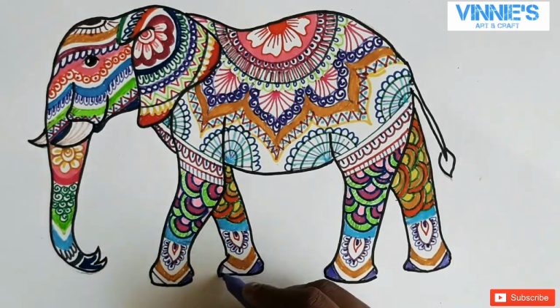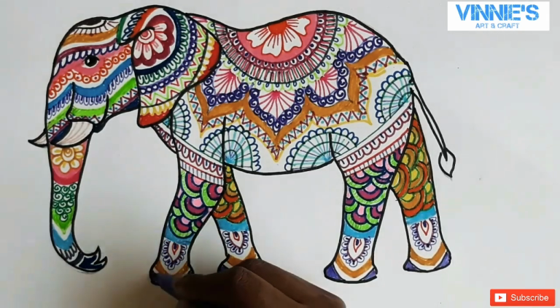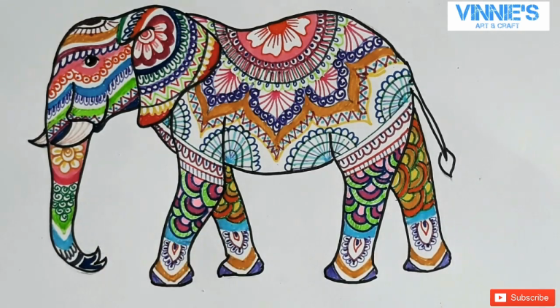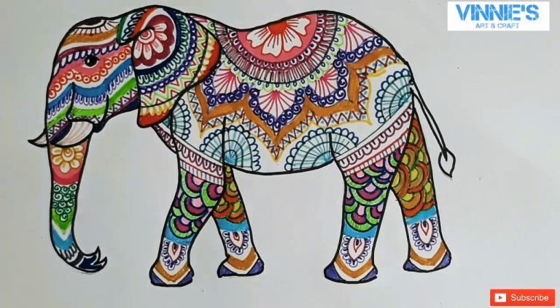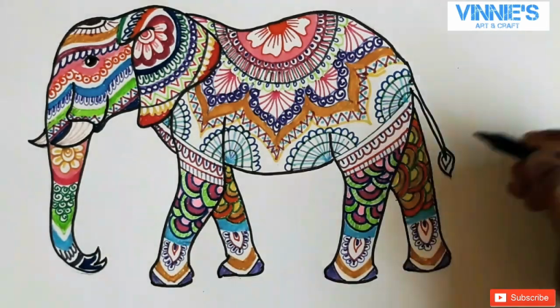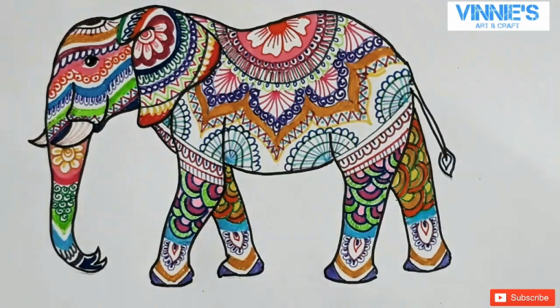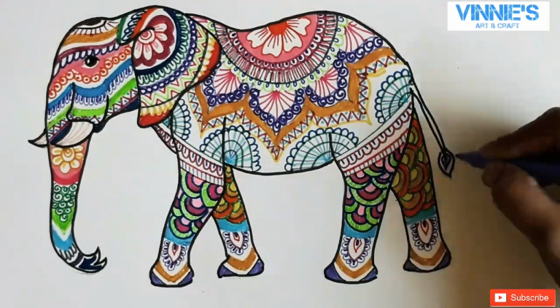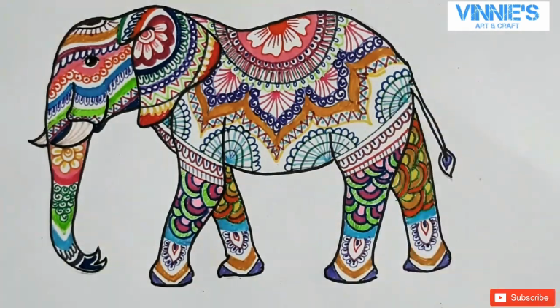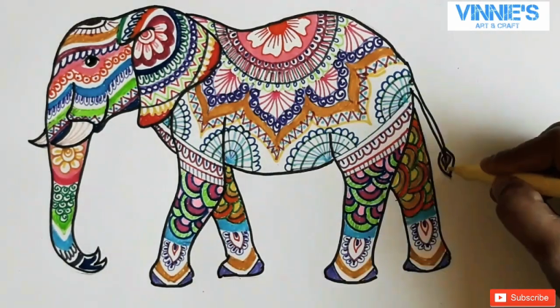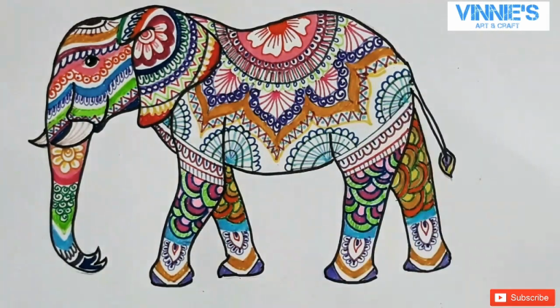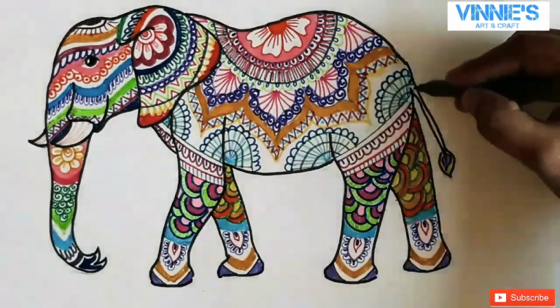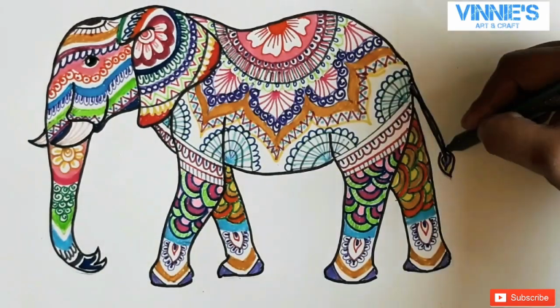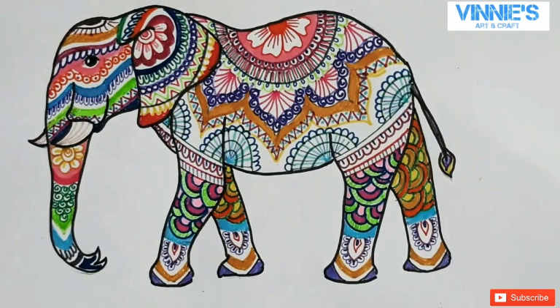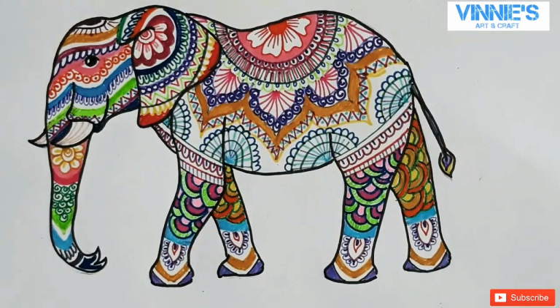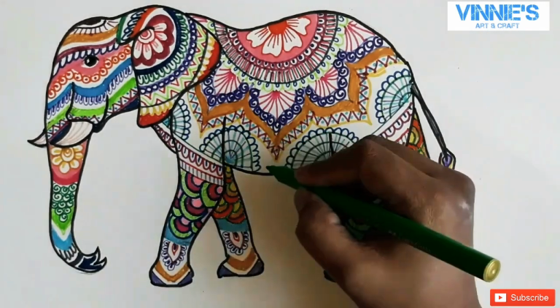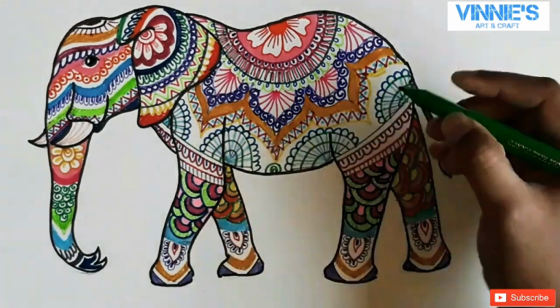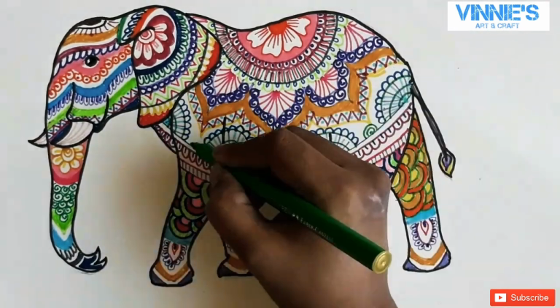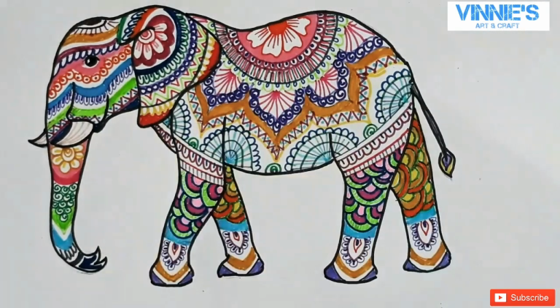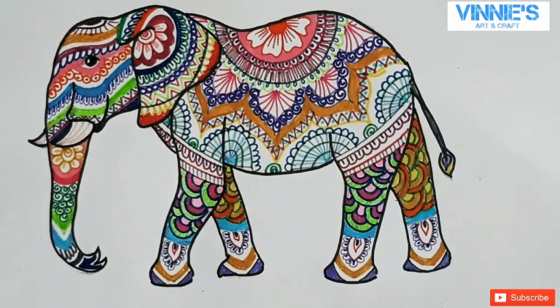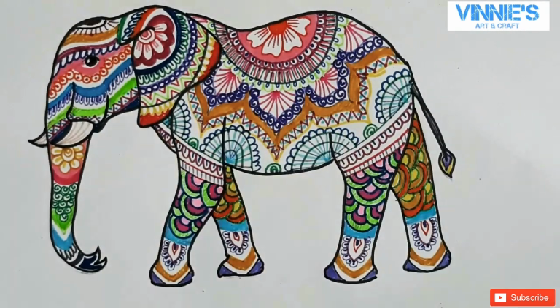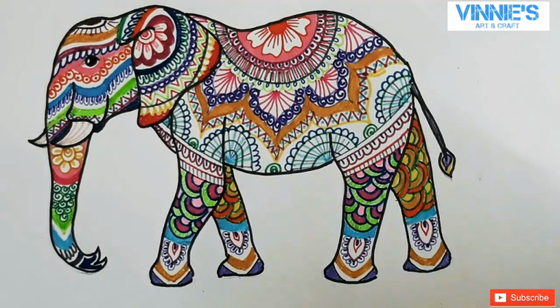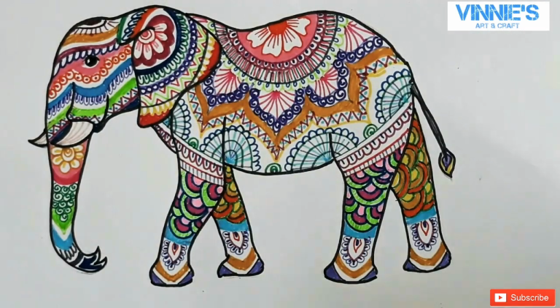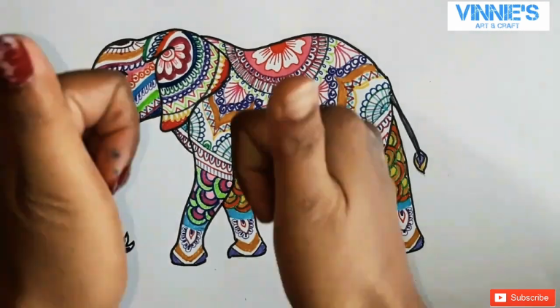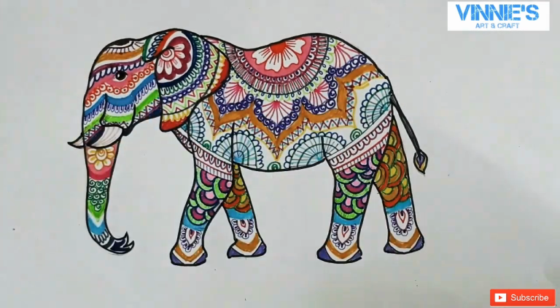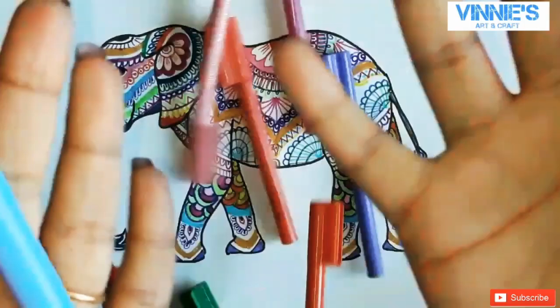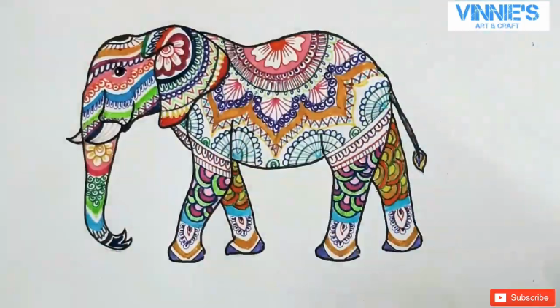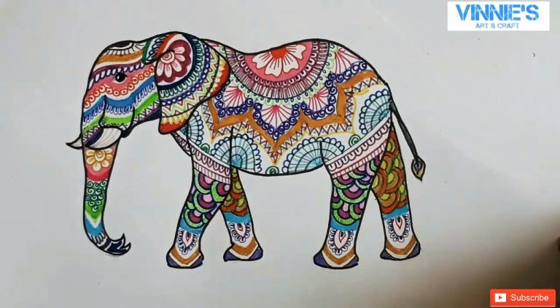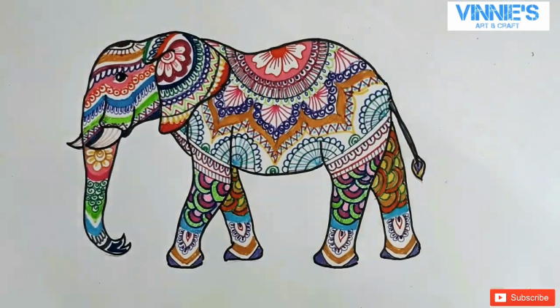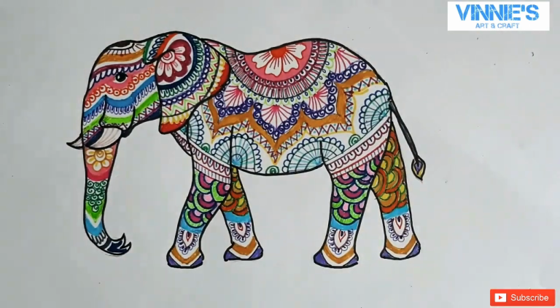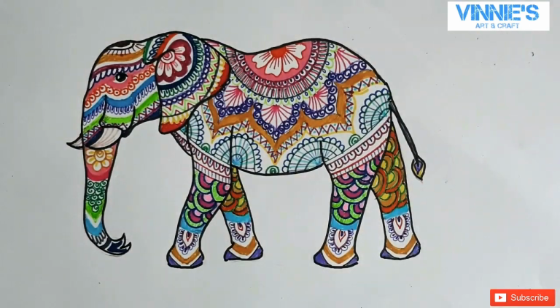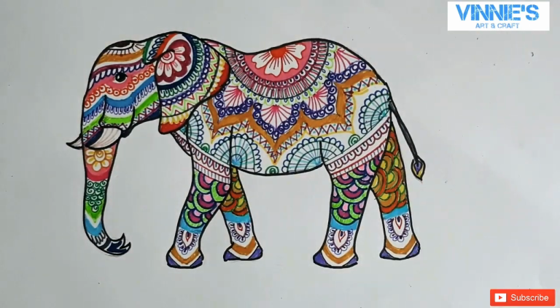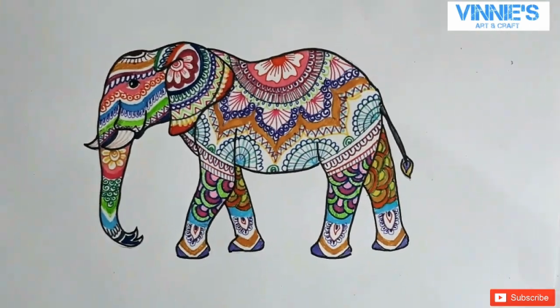I hope you like this video. My painting is also completed now. Do subscribe to my channel for more such videos — till then, bye!